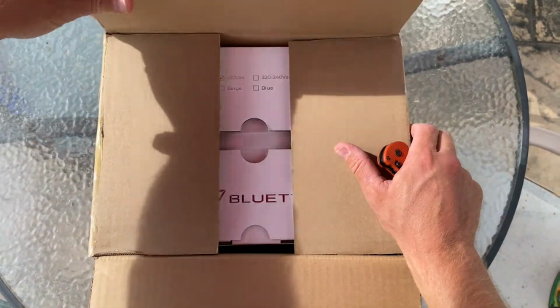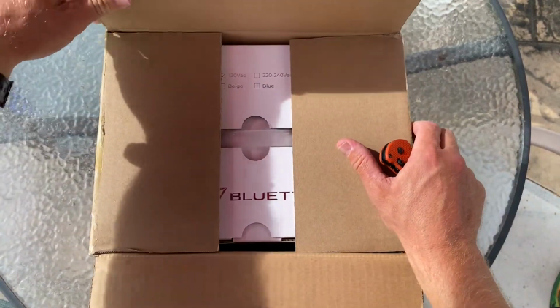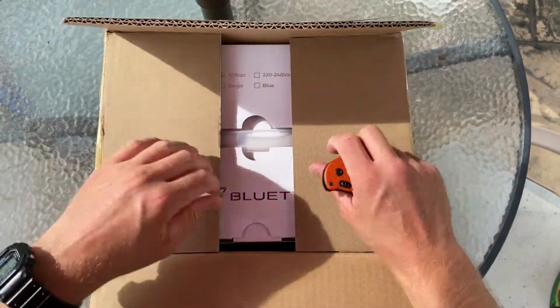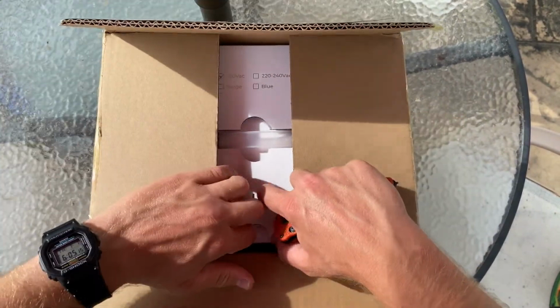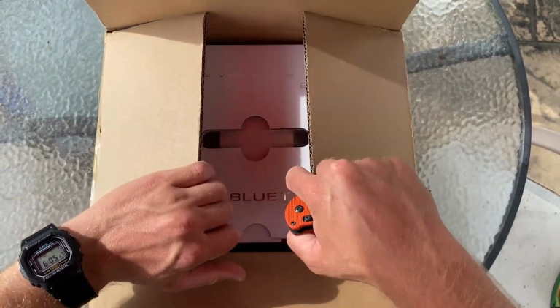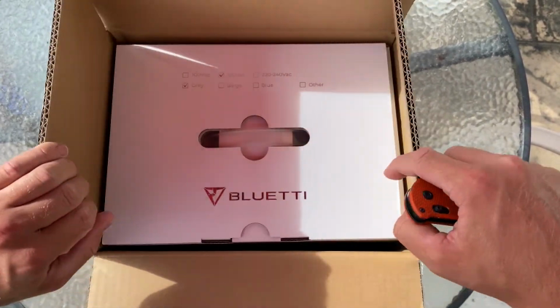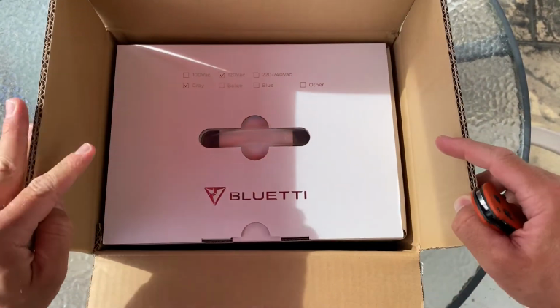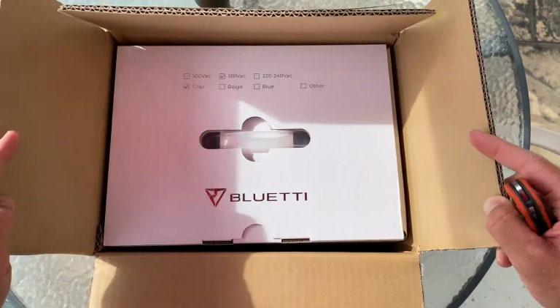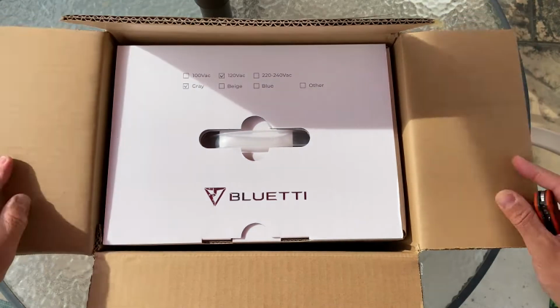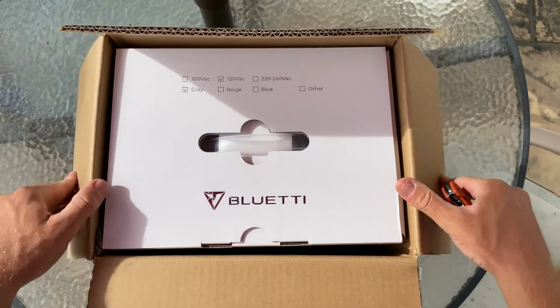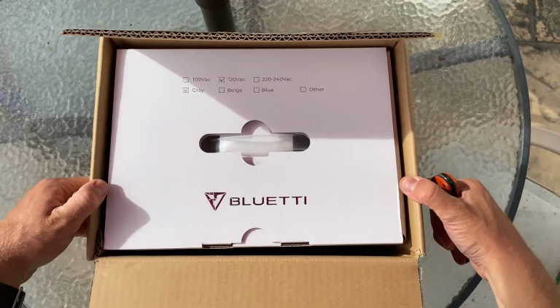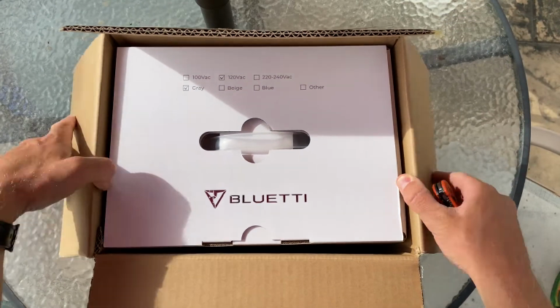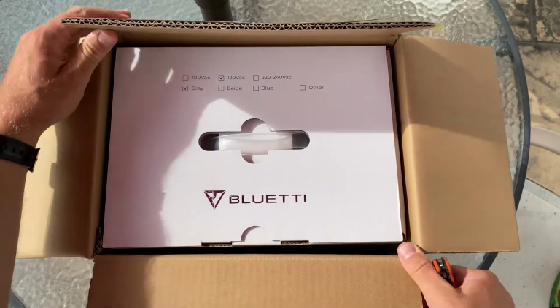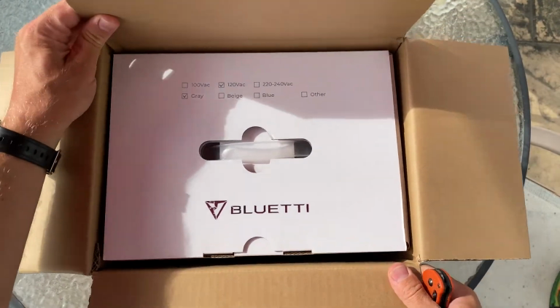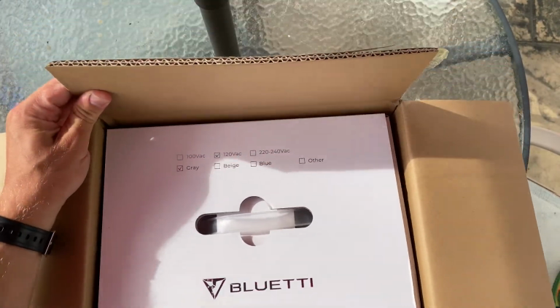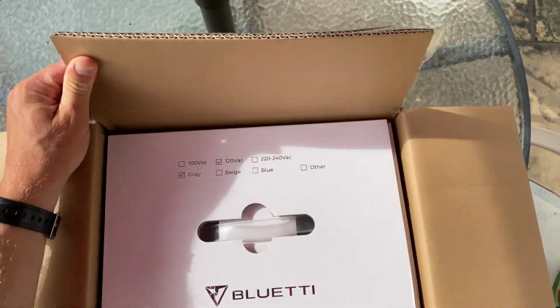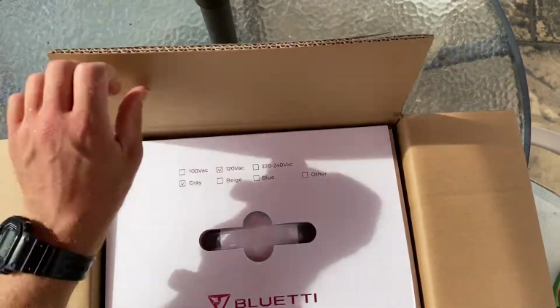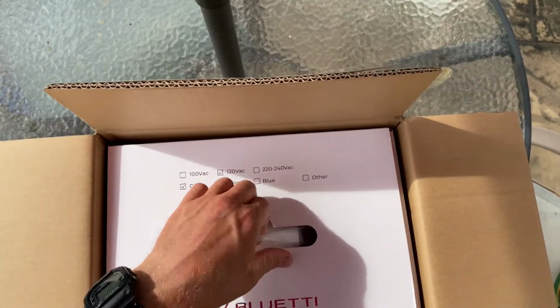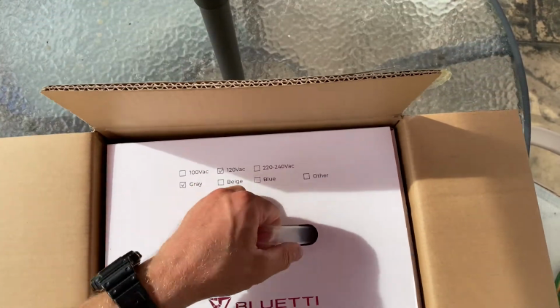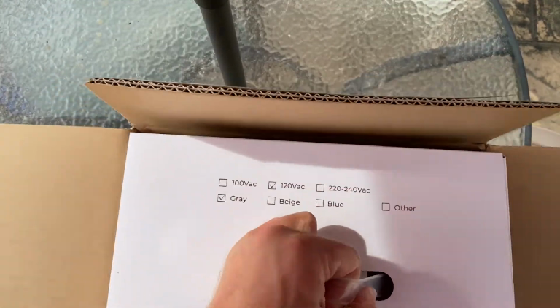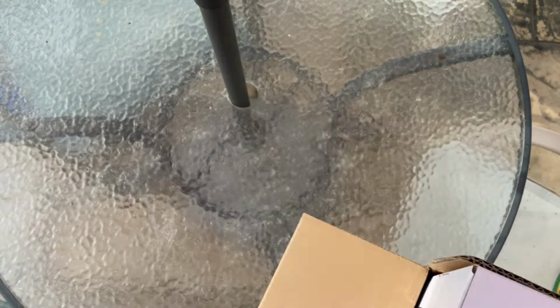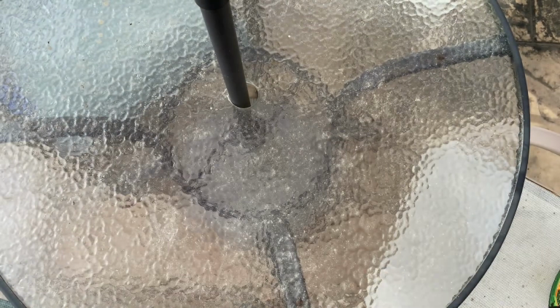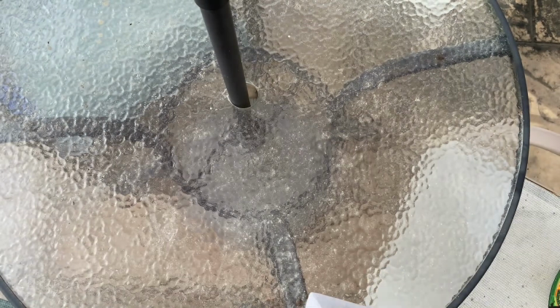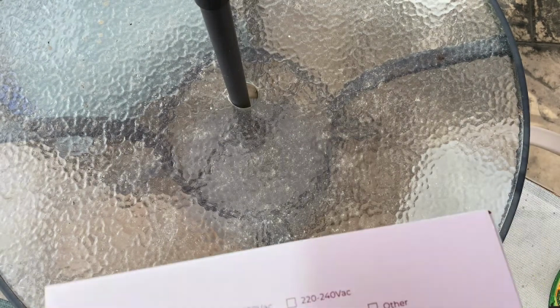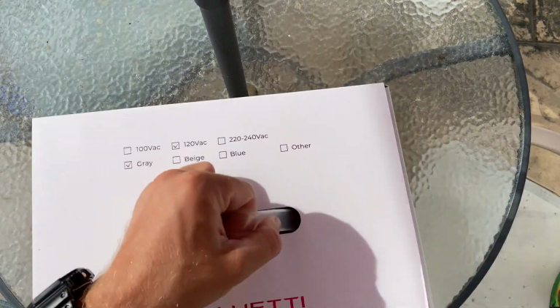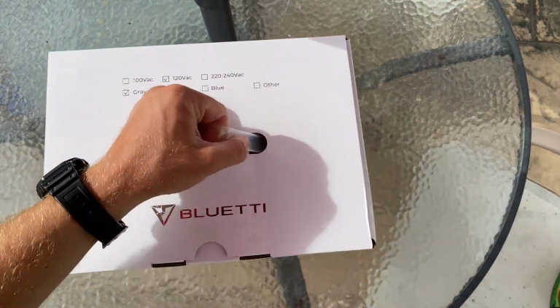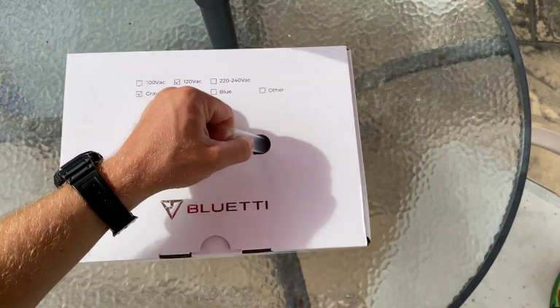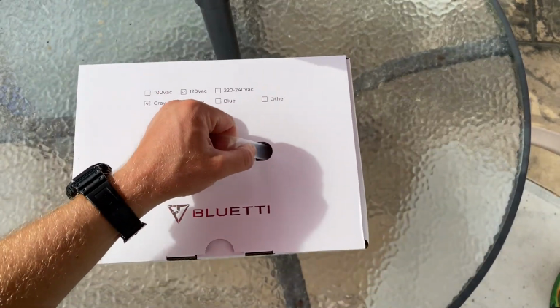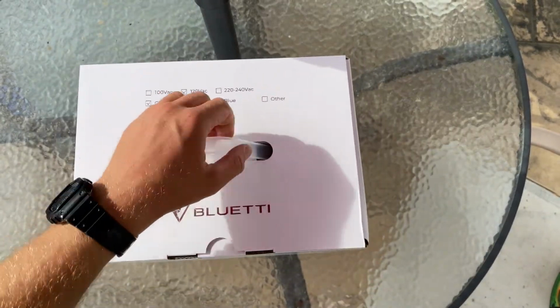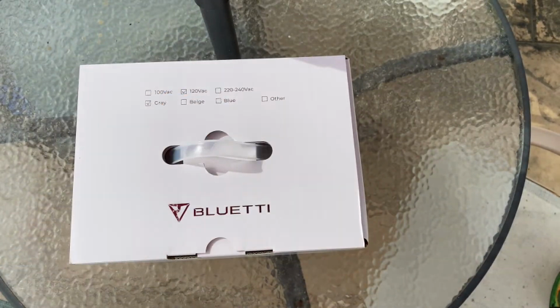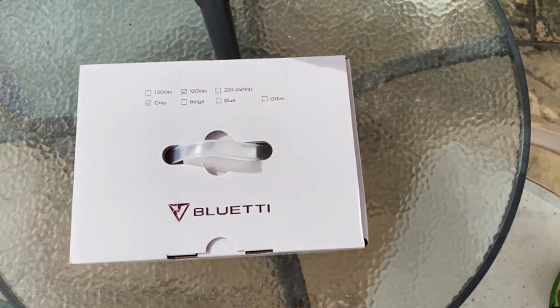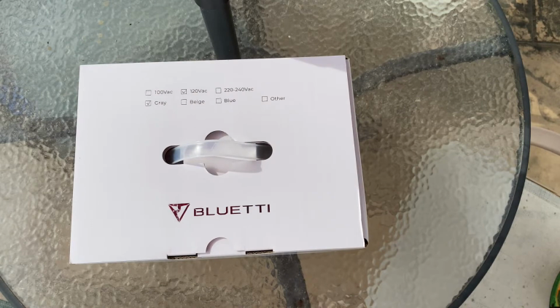Good morning, guys. Essential Gear here. I'm really happy with the progress on the channel right now — almost 50 subscribers, which is crazy to me. Big shout out to all of you who have hit that little red button.